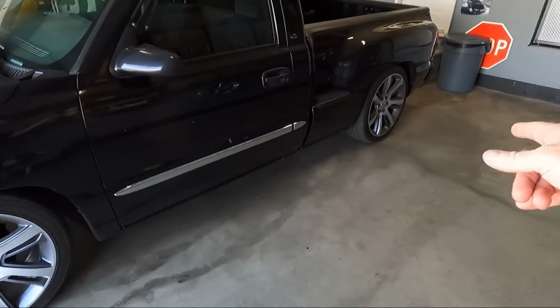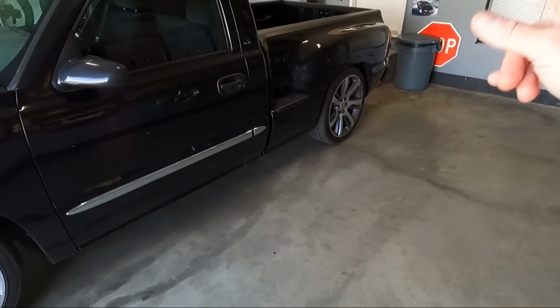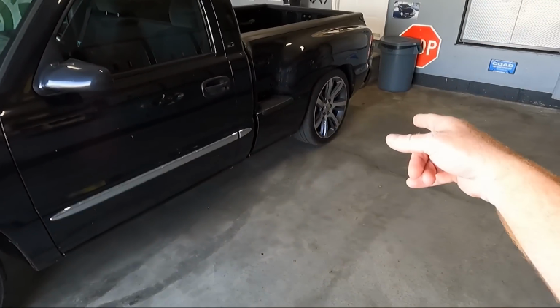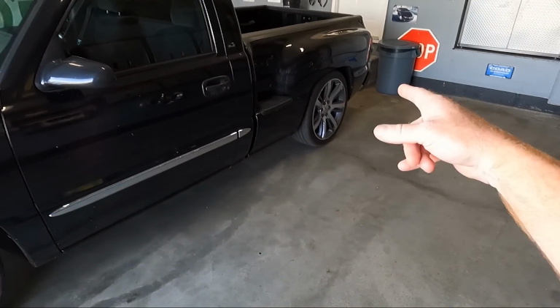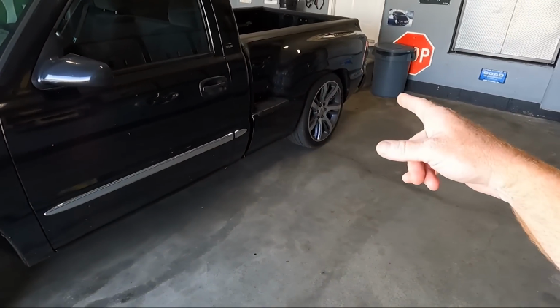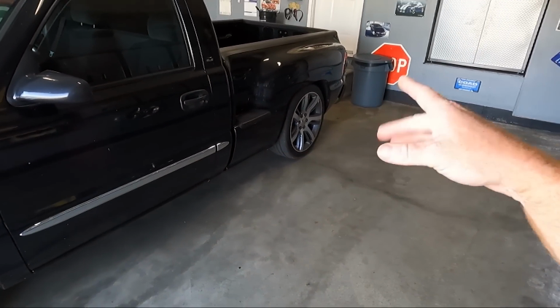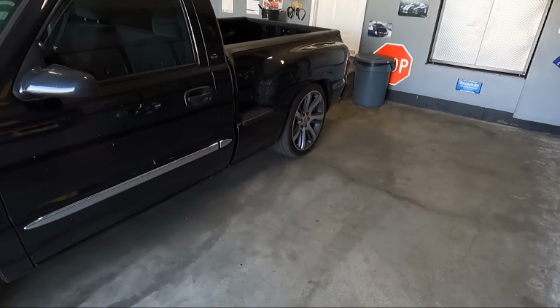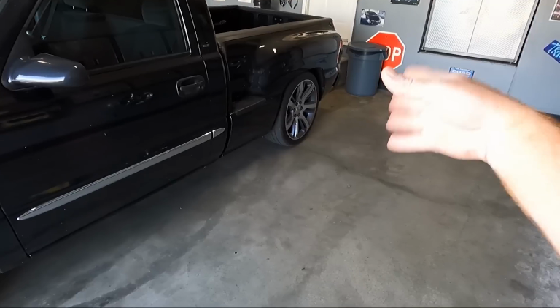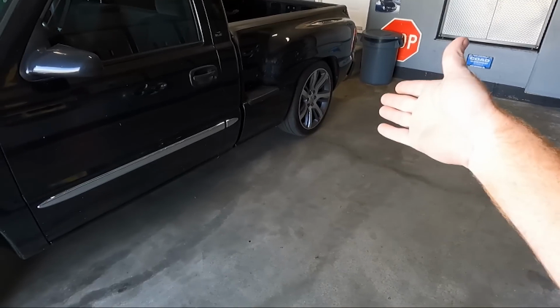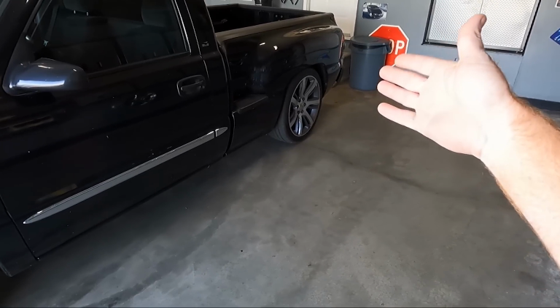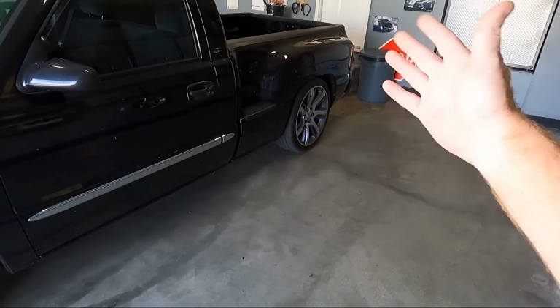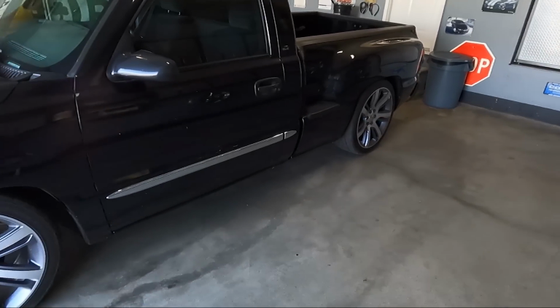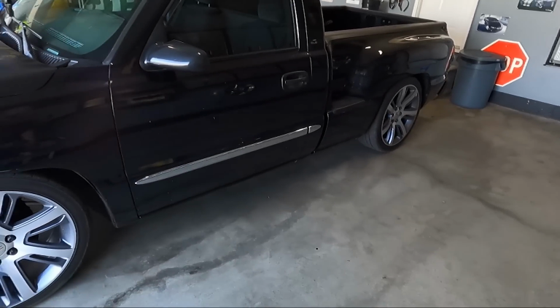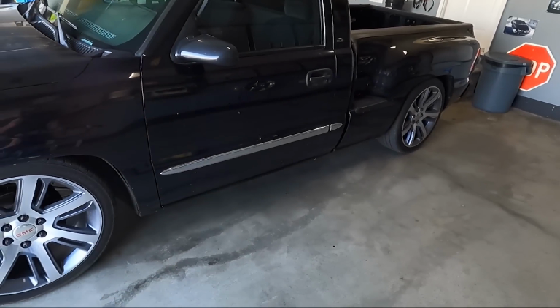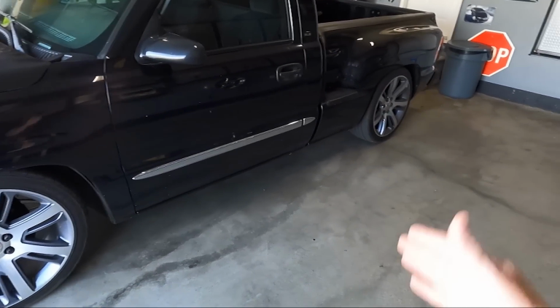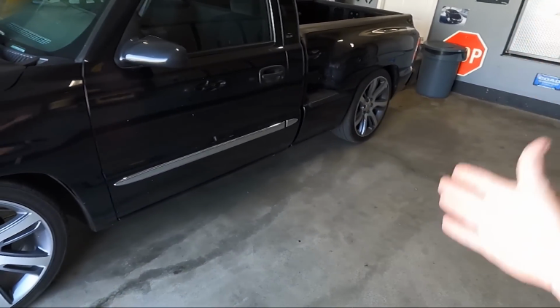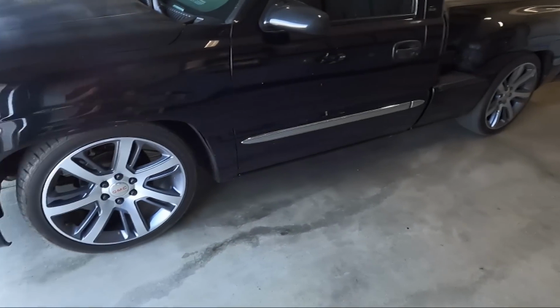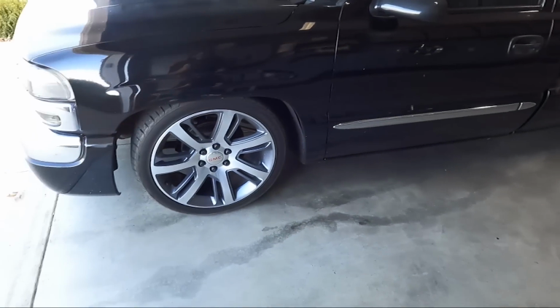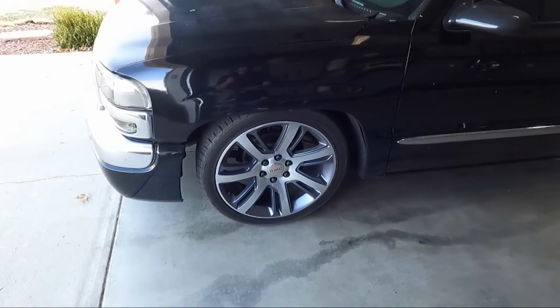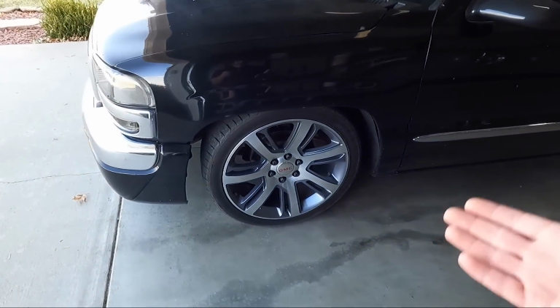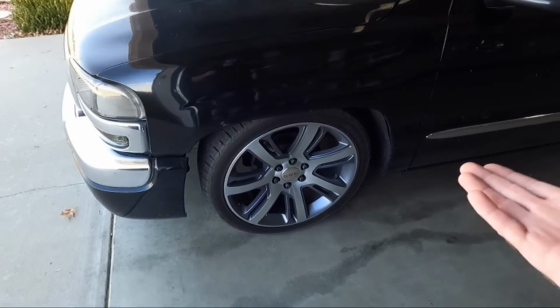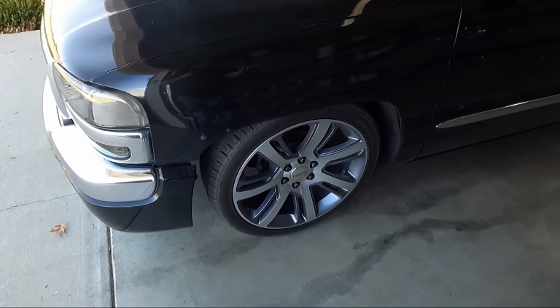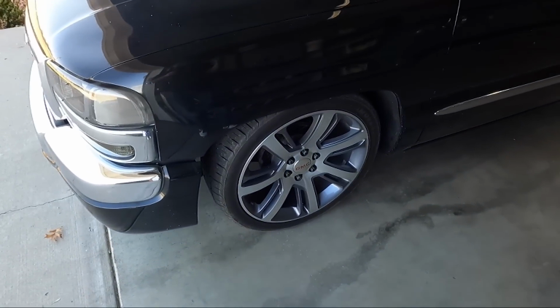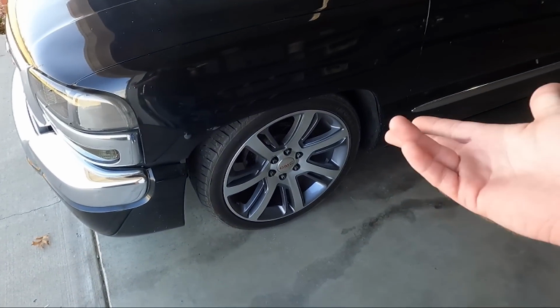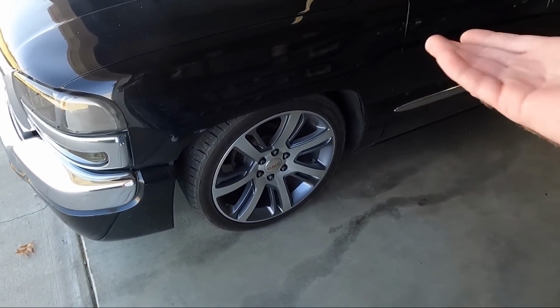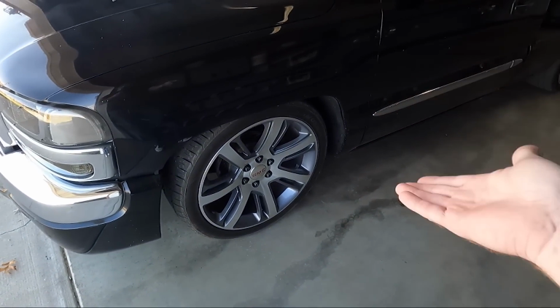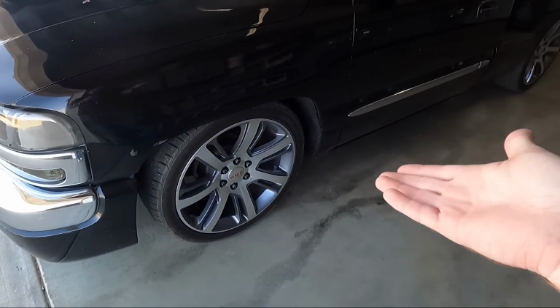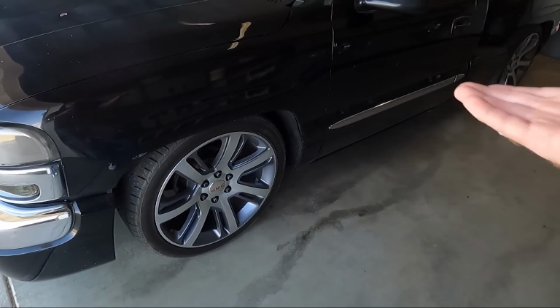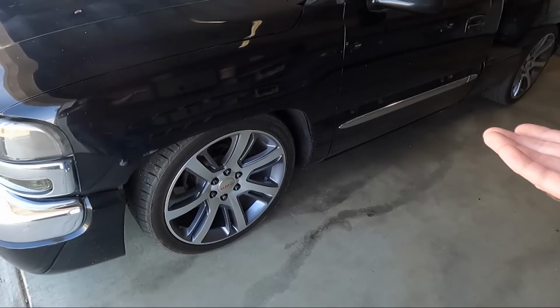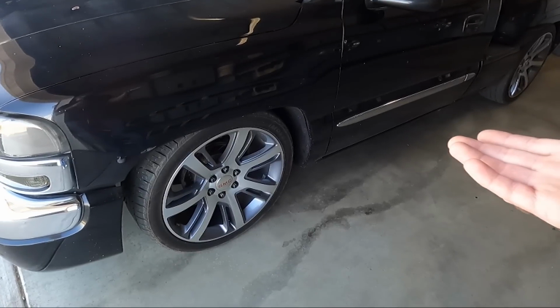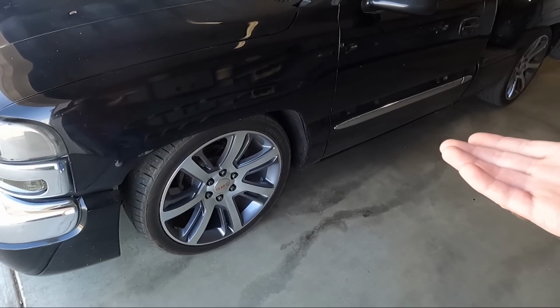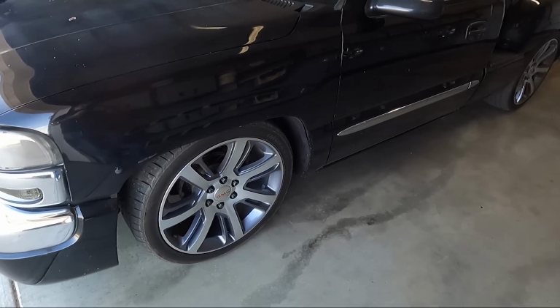The back is a six inch flip kit — pretty standard there. It does have a C-notch; there's no way to not C-notch these trucks. Brand new tires — 265/40/22. I don't seem to have any rubbing, which is good.